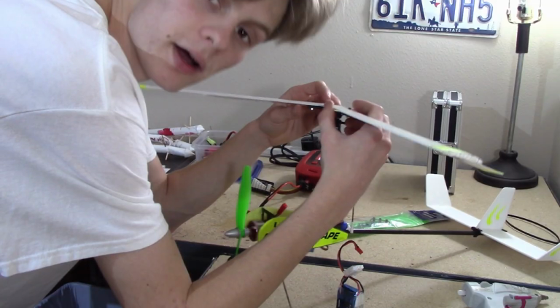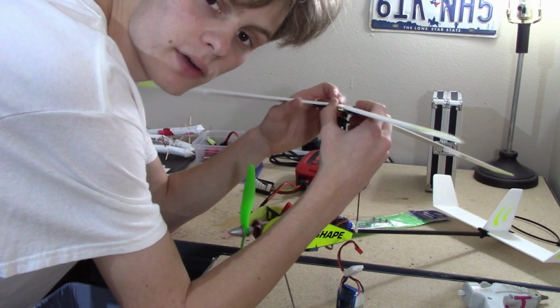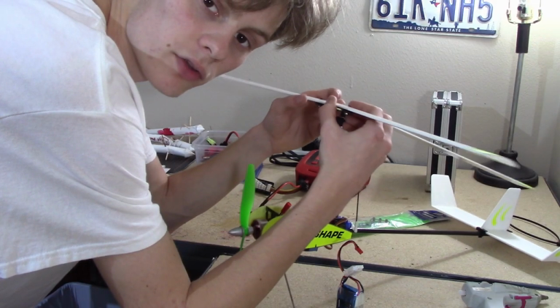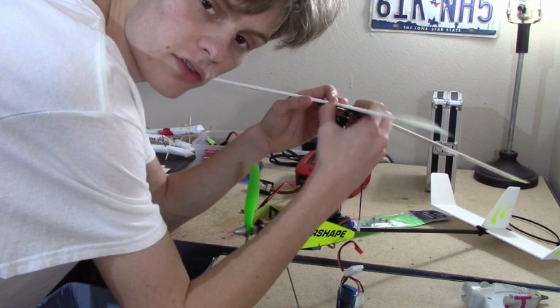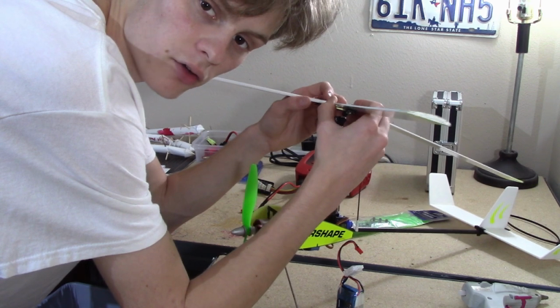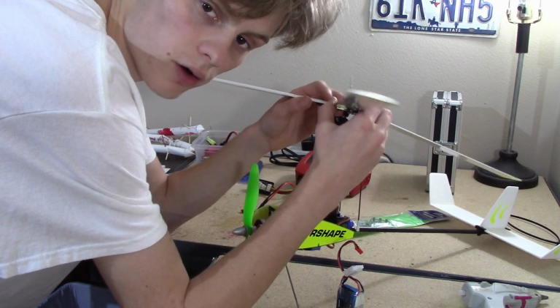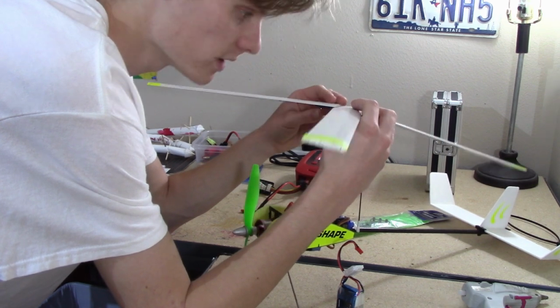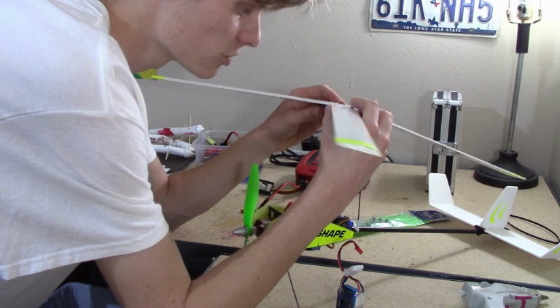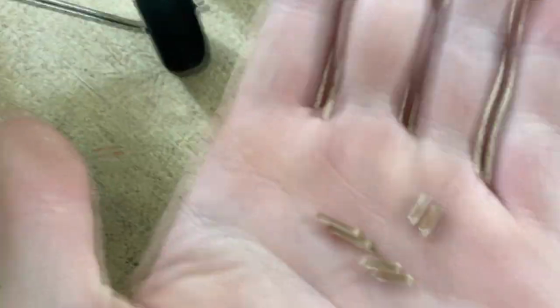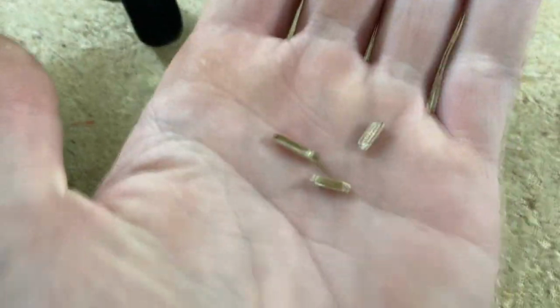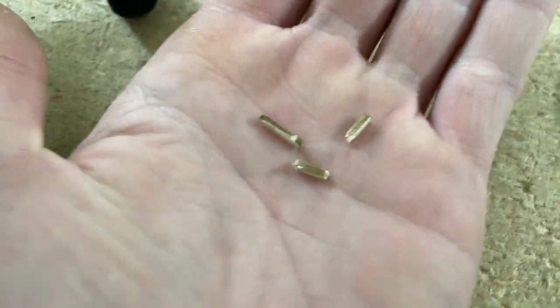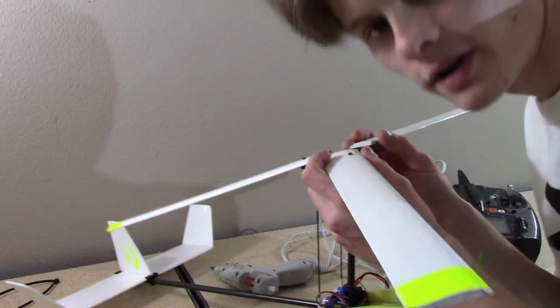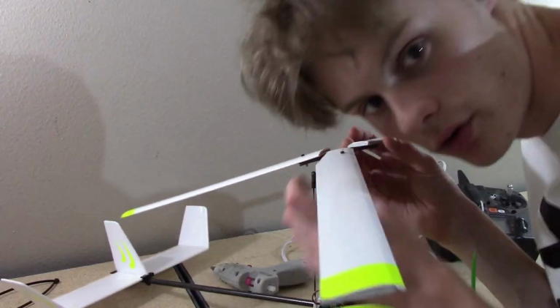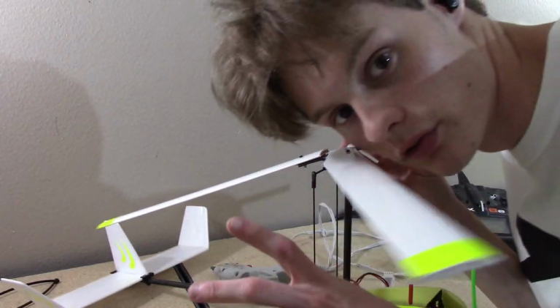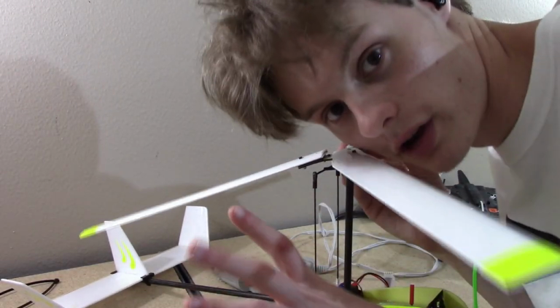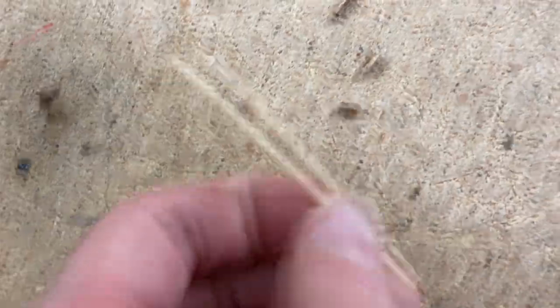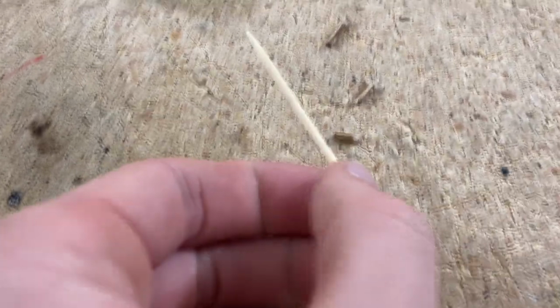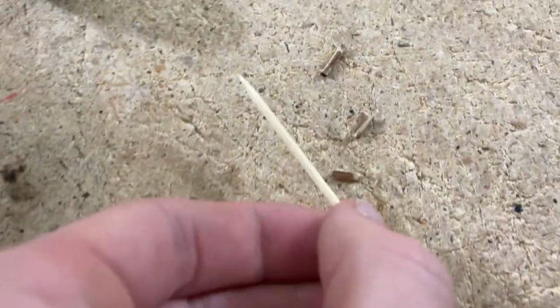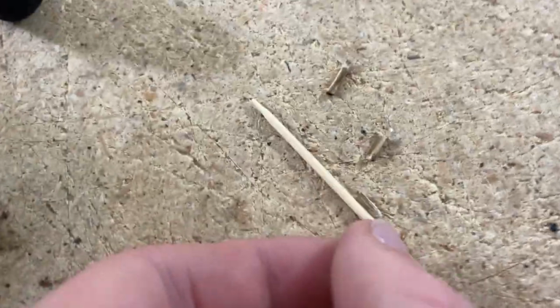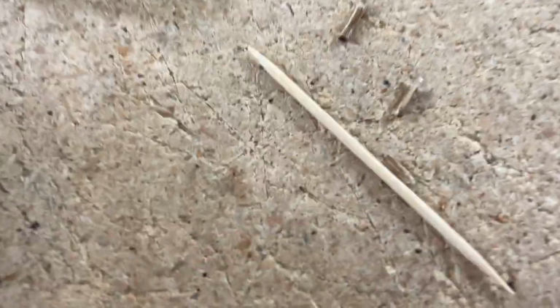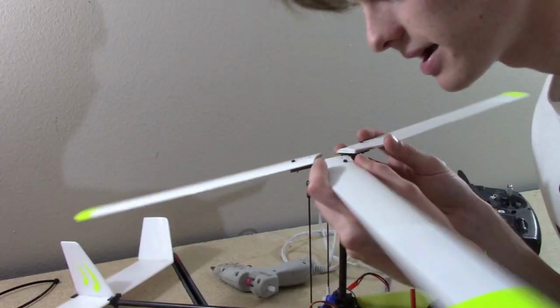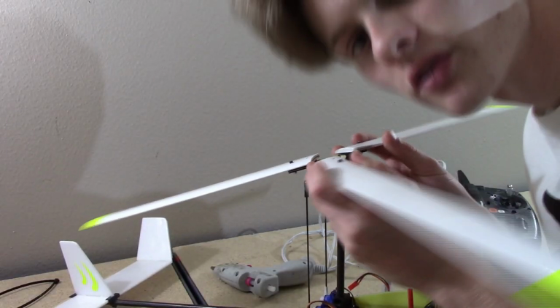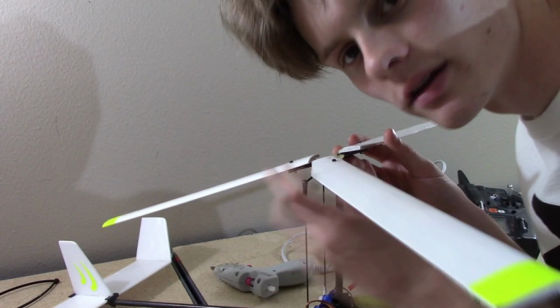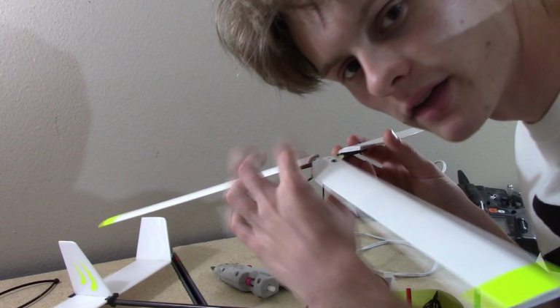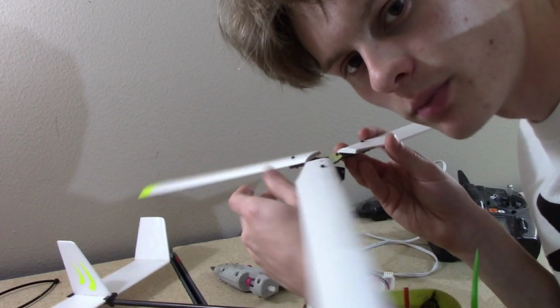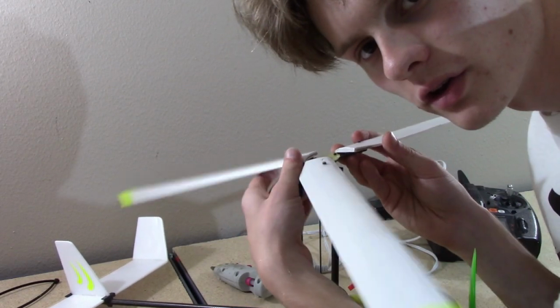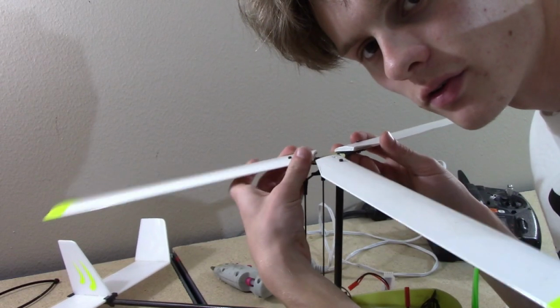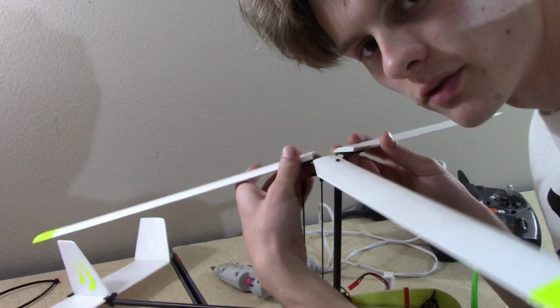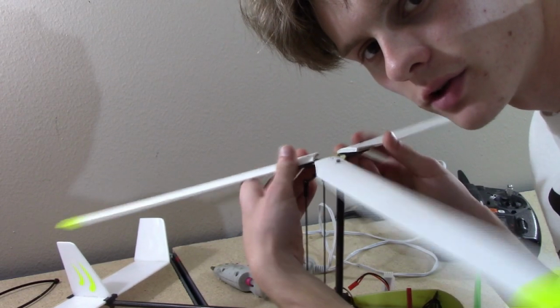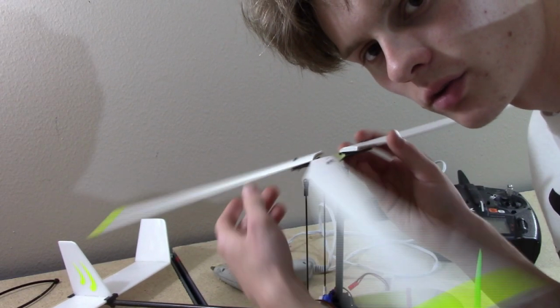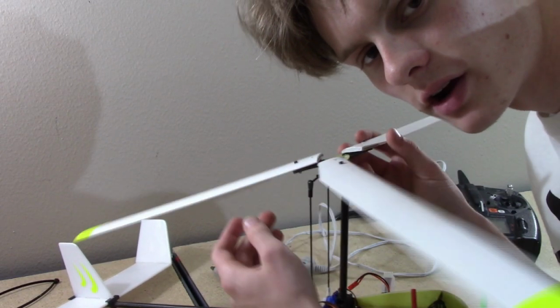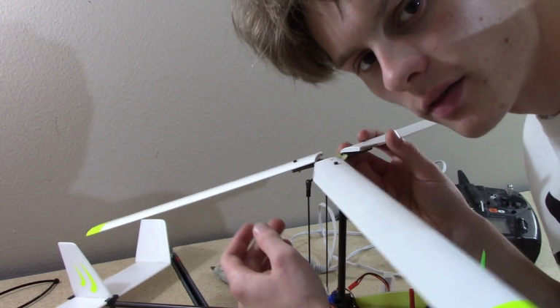I need to figure out what size dowels these are — they look just like toothpicks. And I figured out that those little dowels are actually just regular-sized toothpicks. I also went ahead and tightened these bolts so that the rotor blades are a little bit tighter on there.